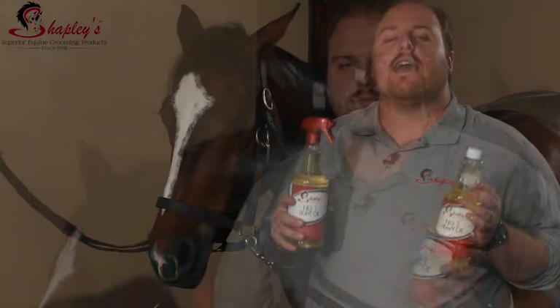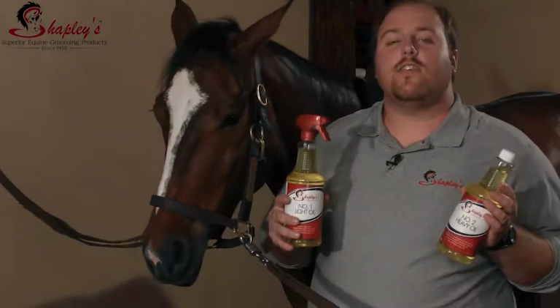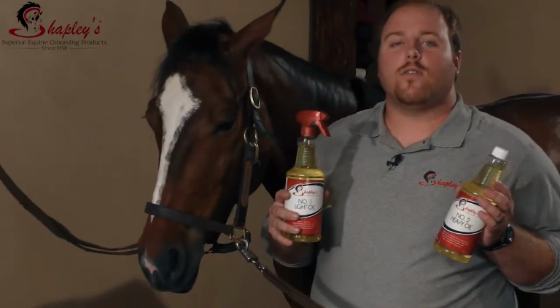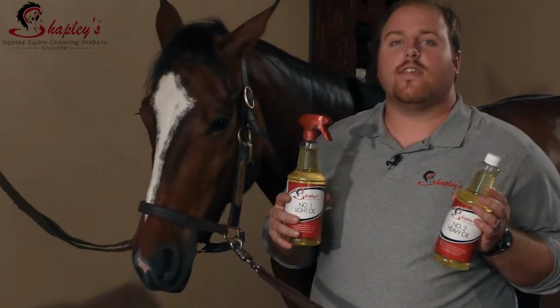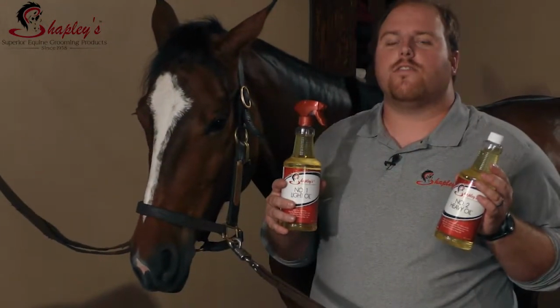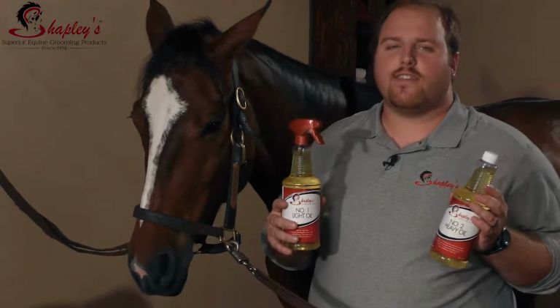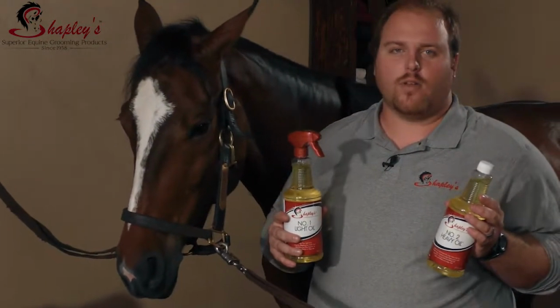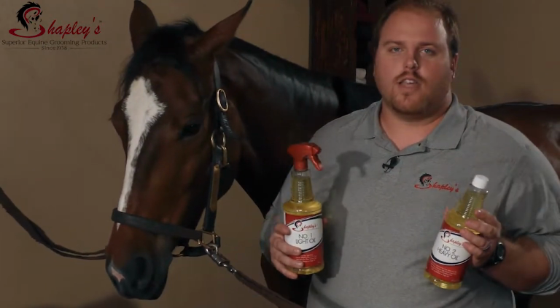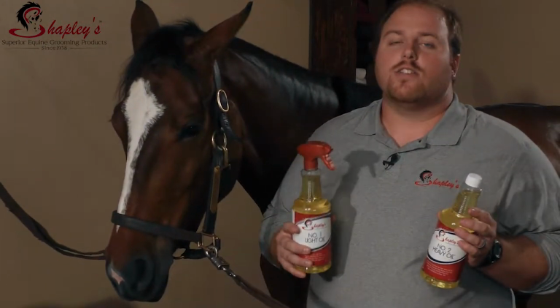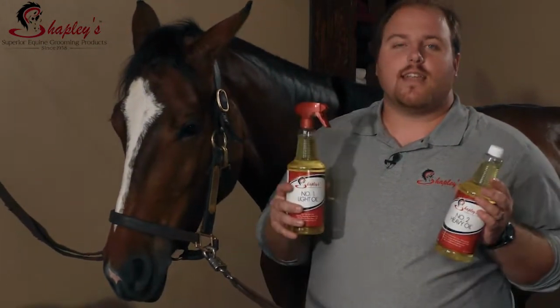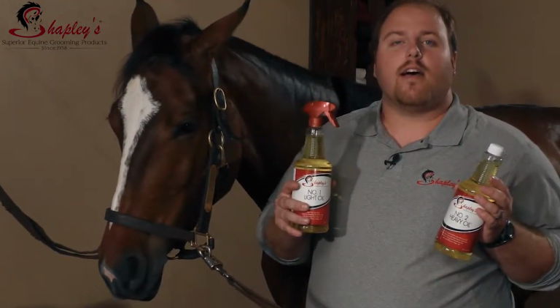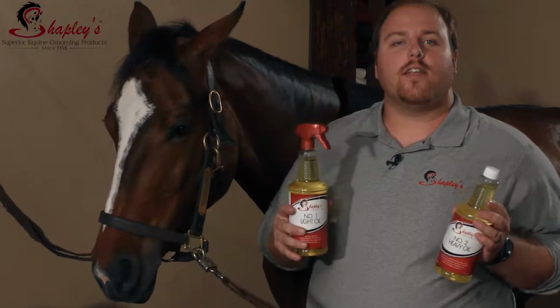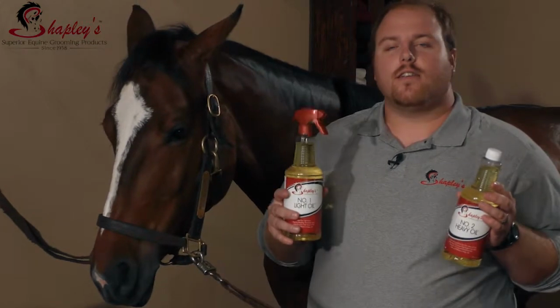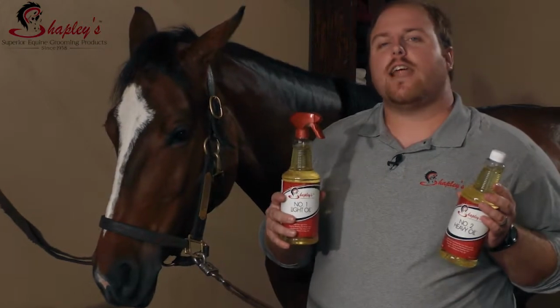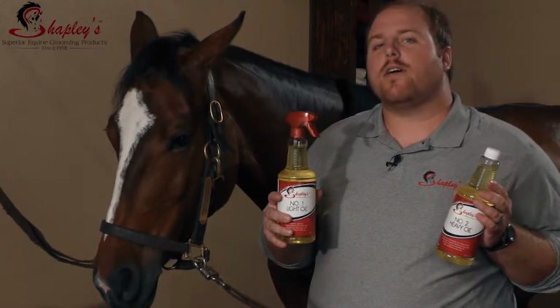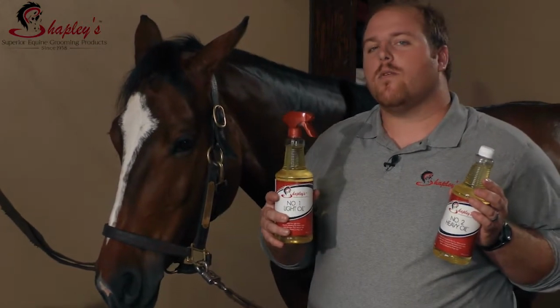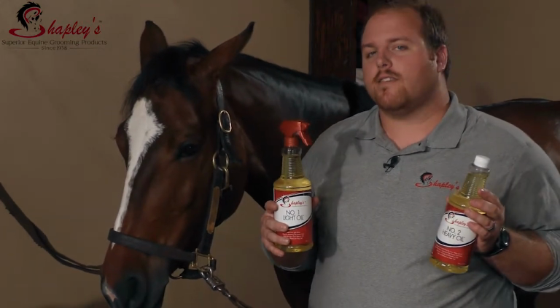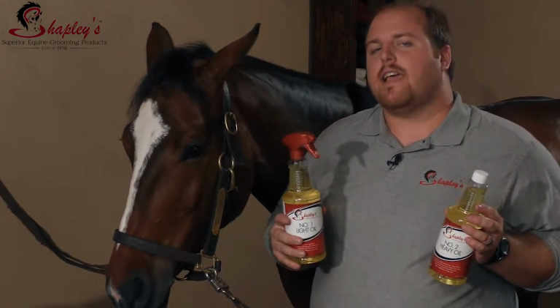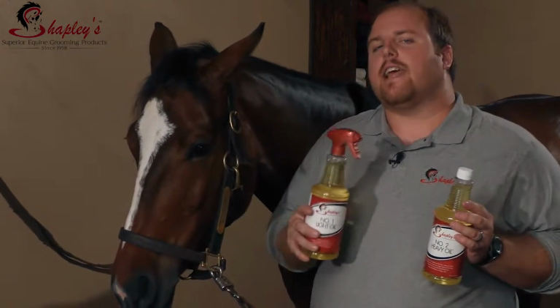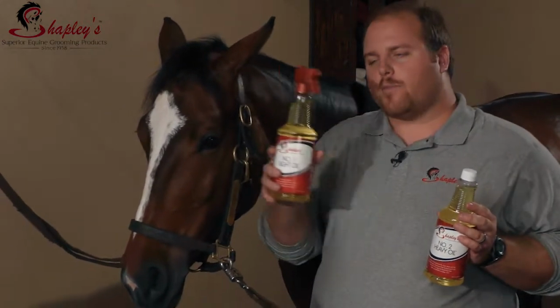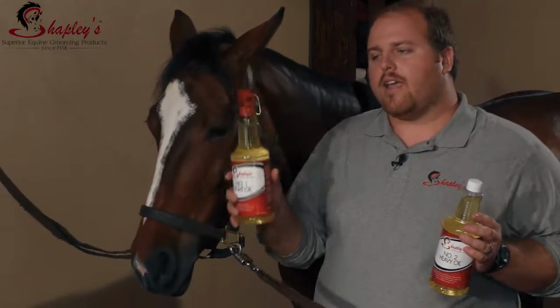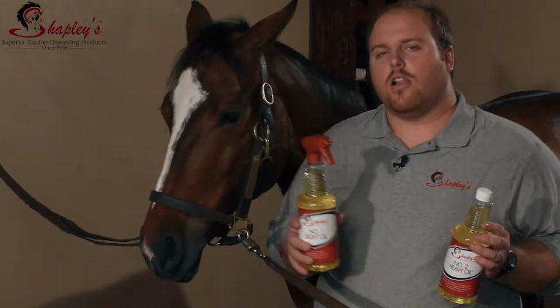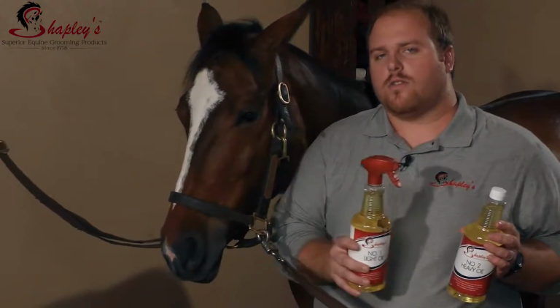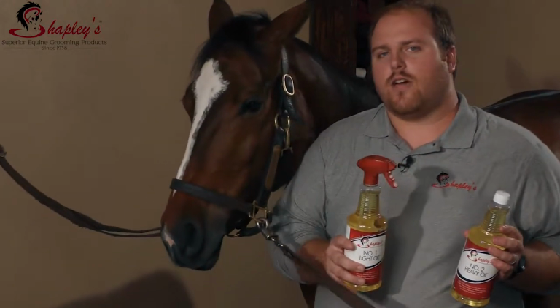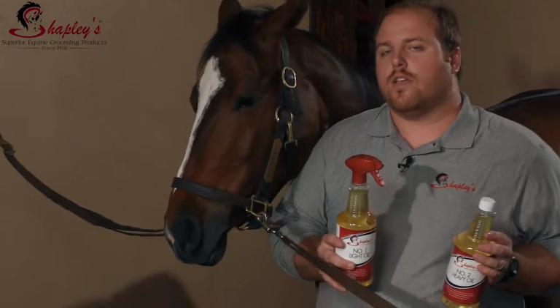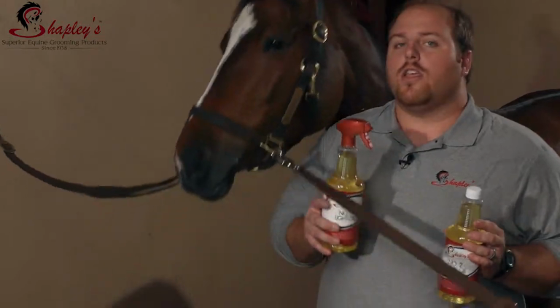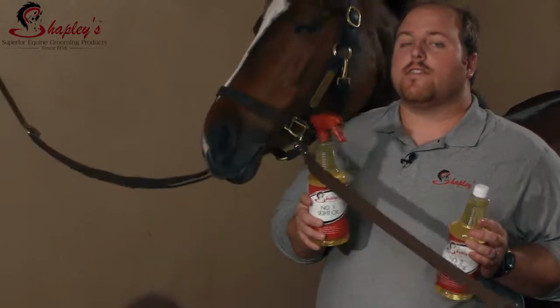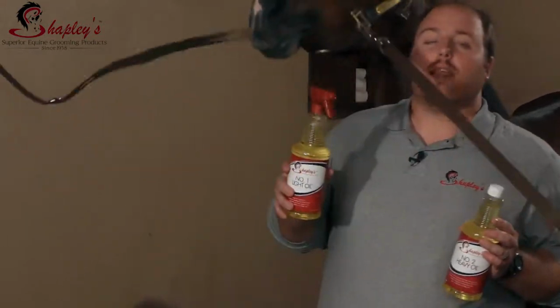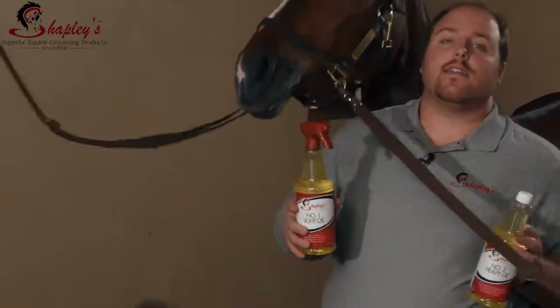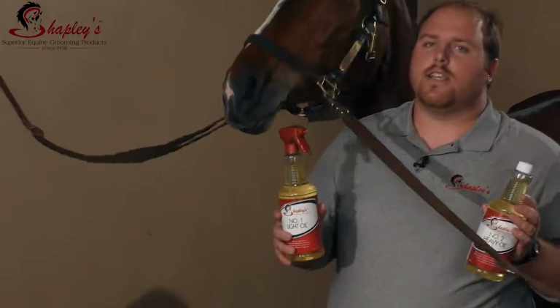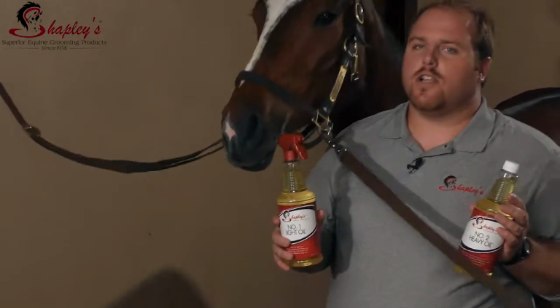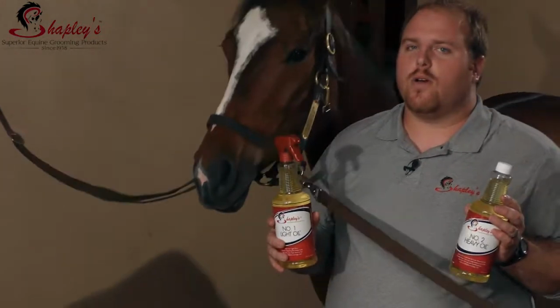How to use these oils is very simple. Just stand about a foot to a foot and a half away from the horse and lightly spray all over the horse's coat. You don't have to spray a lot because a little goes a long way.